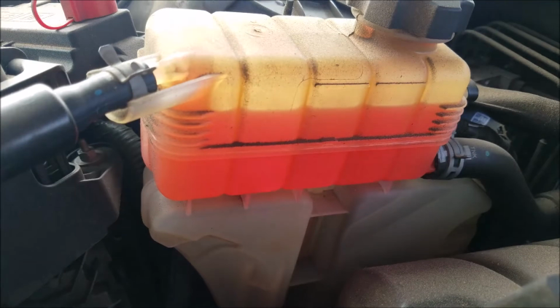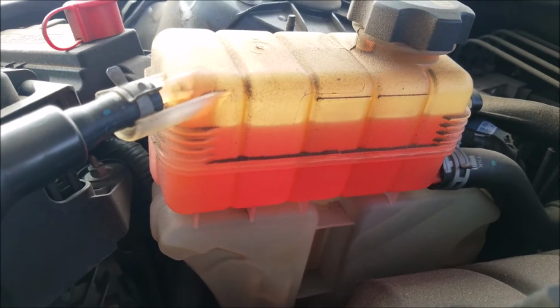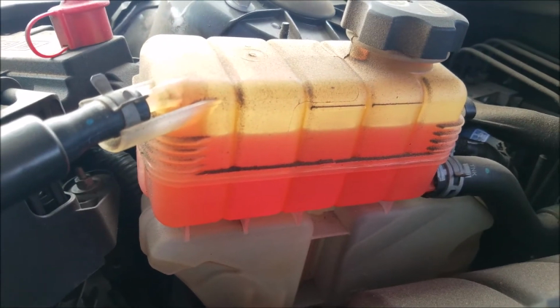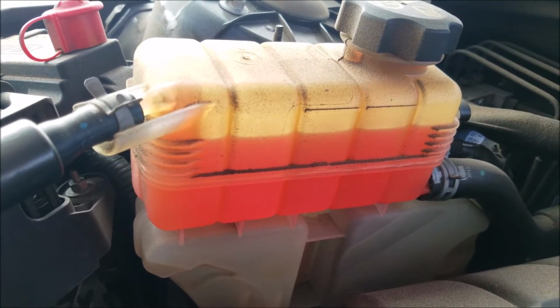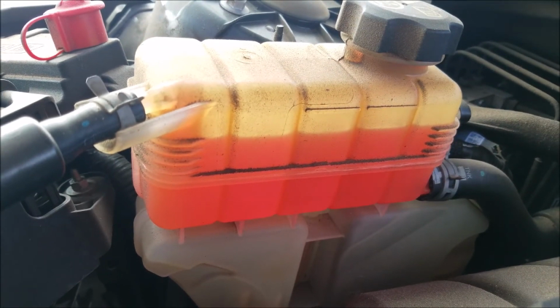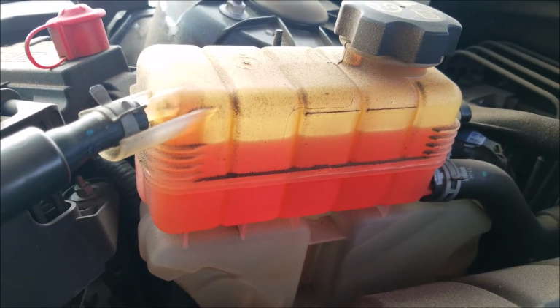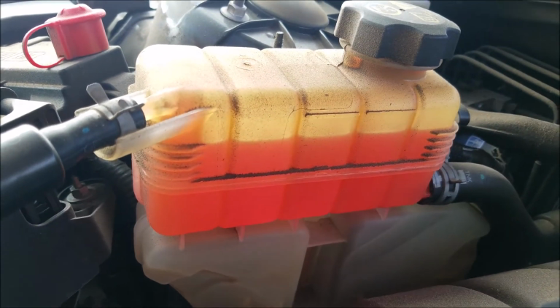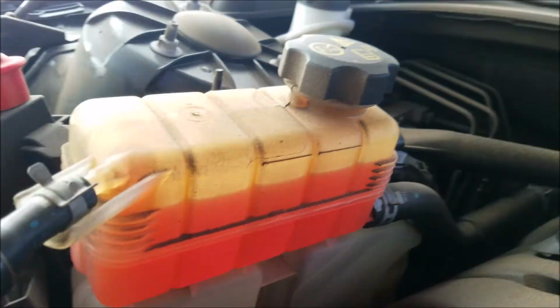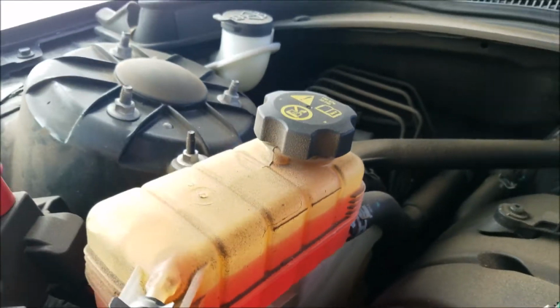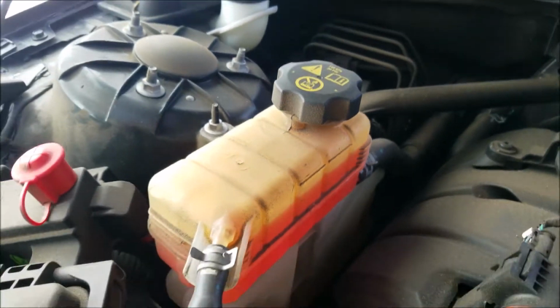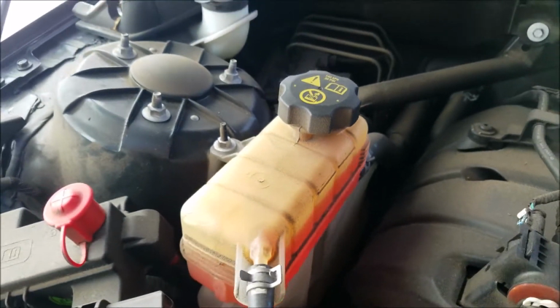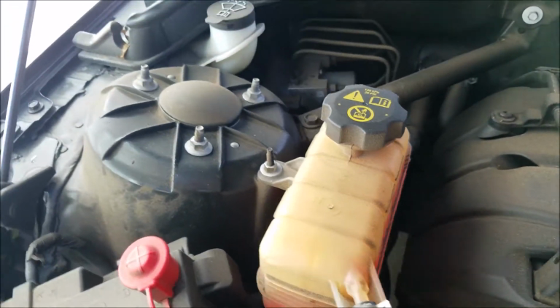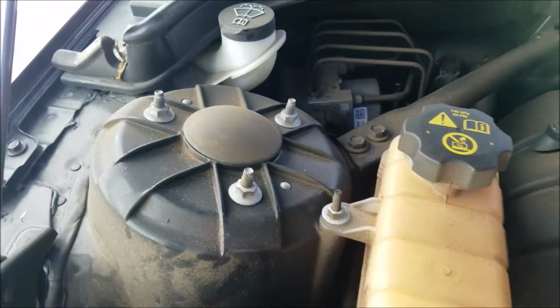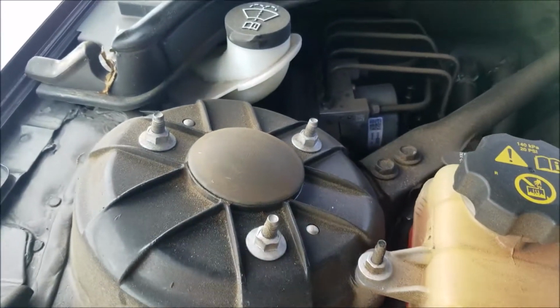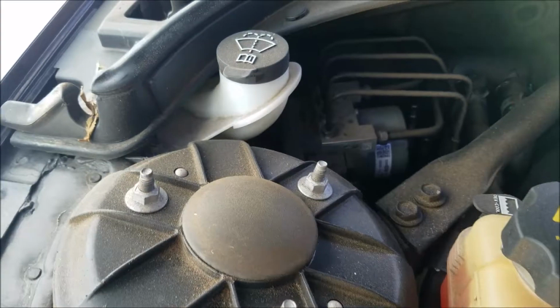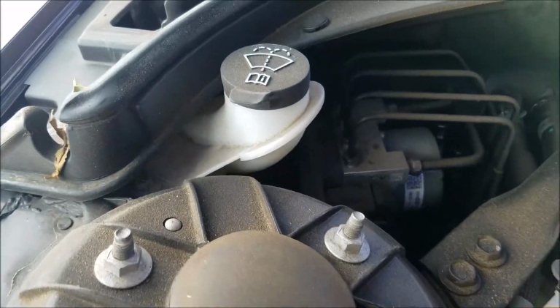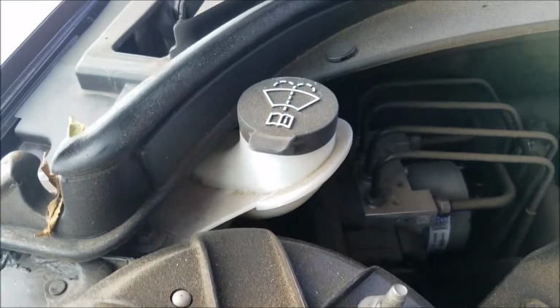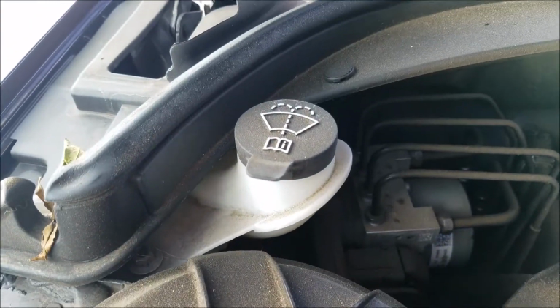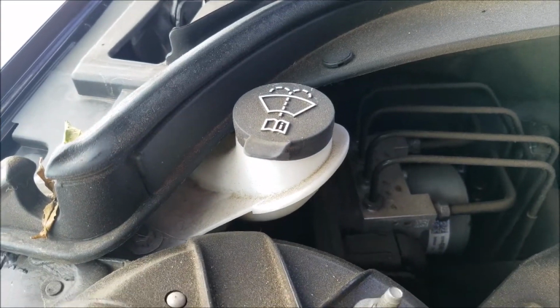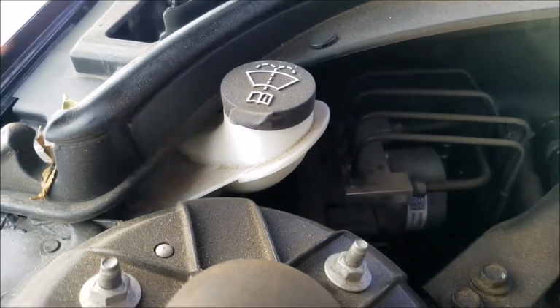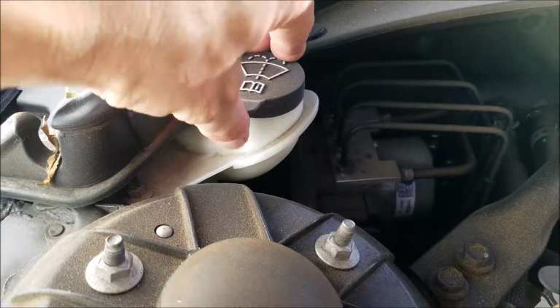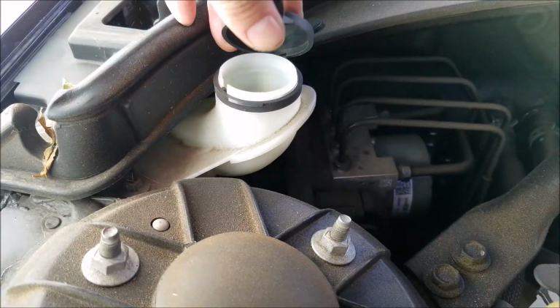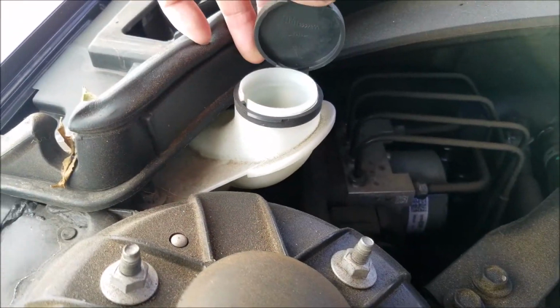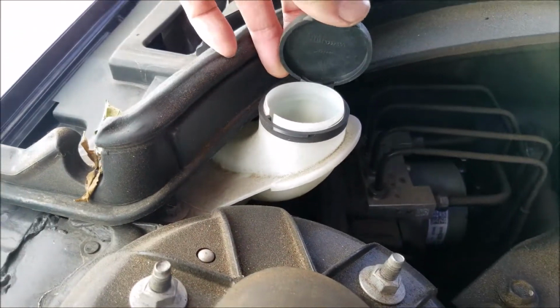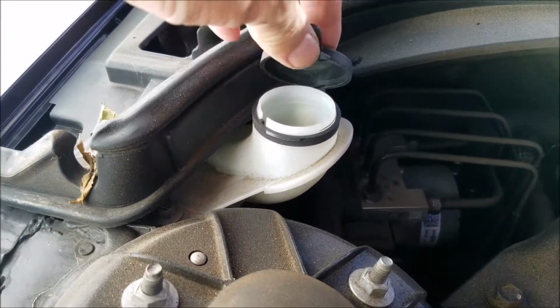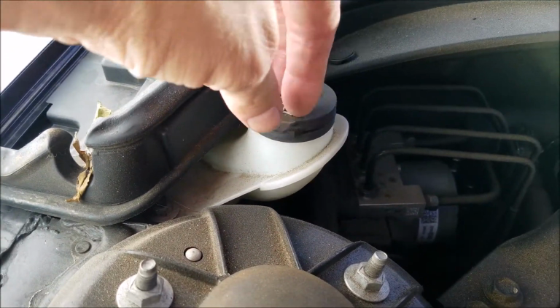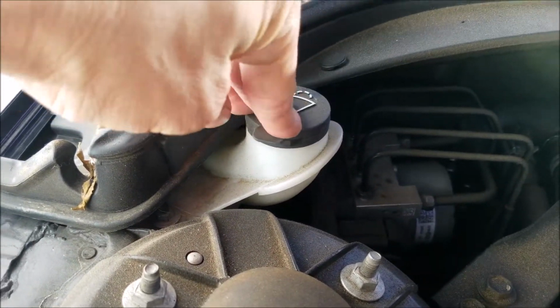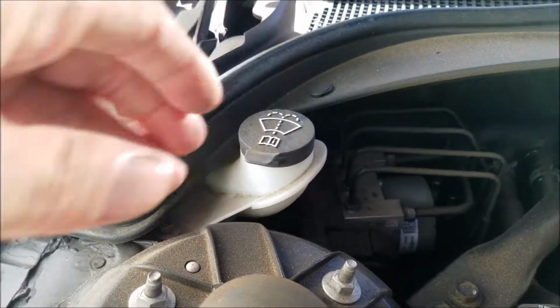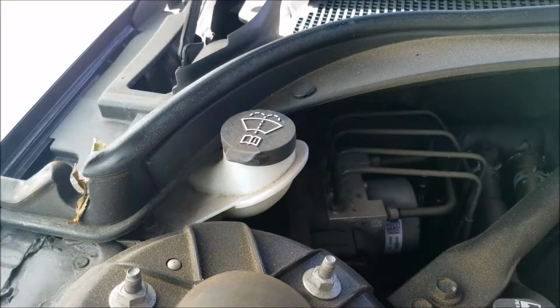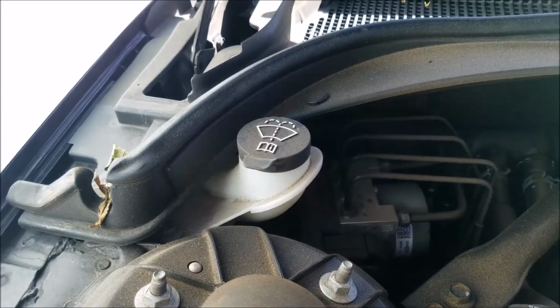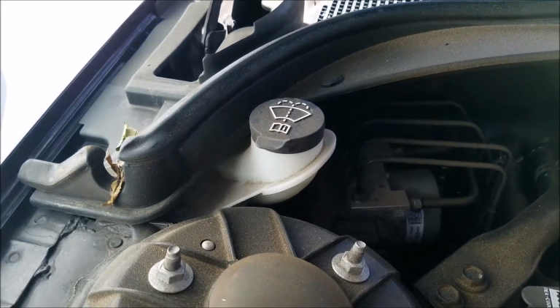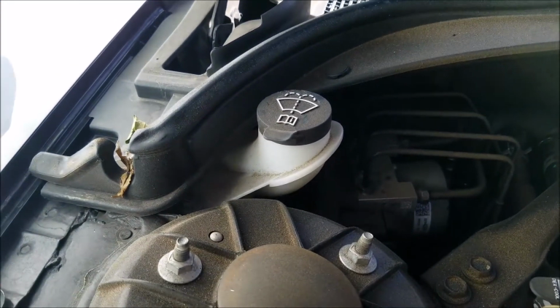Now we have our coolant reservoir, which holds the engine's coolant. We never want to open it when the car is hot, as it will be under pressure. And now our washer fluid reservoir, which we never want to add anything to but washer fluid.